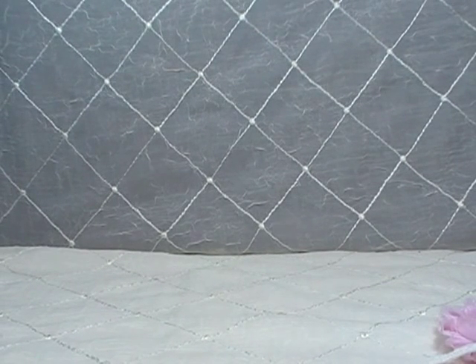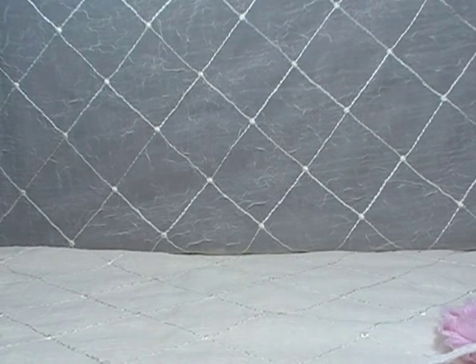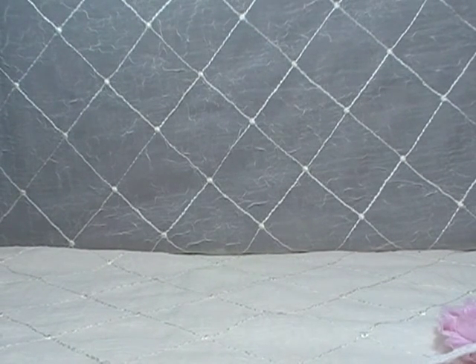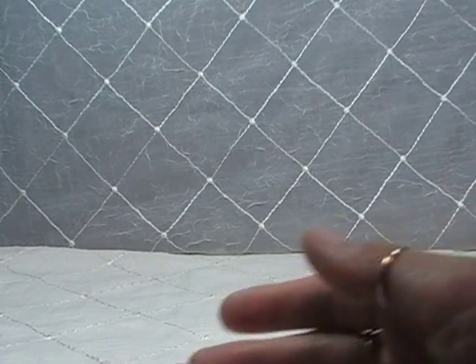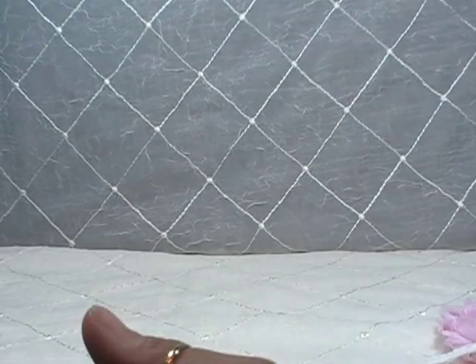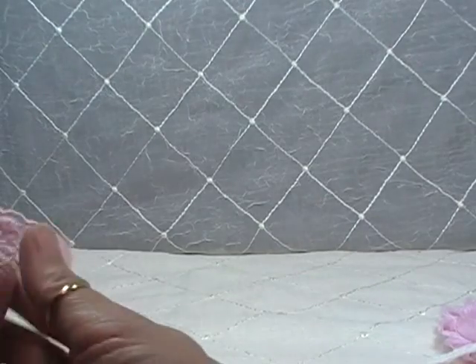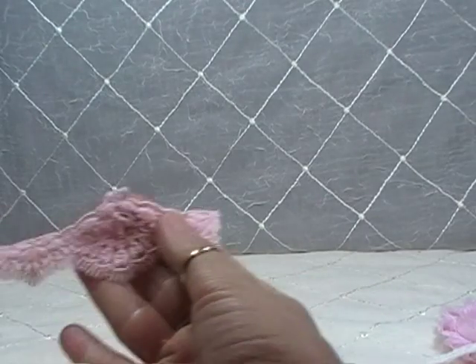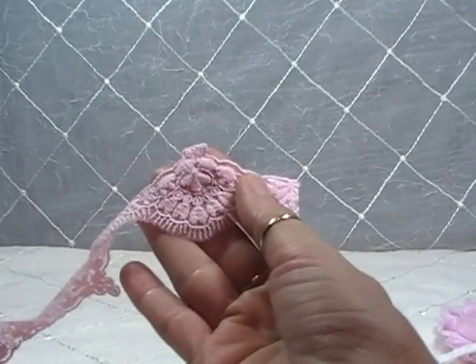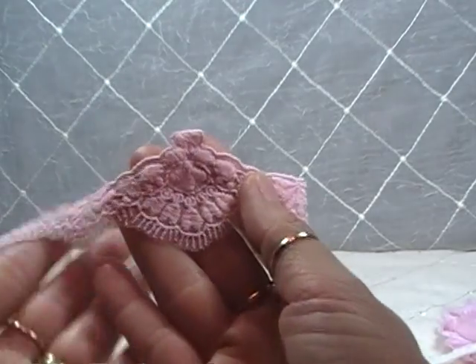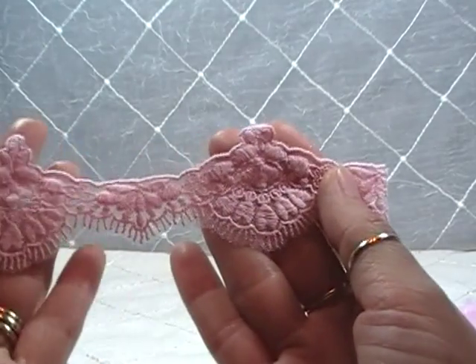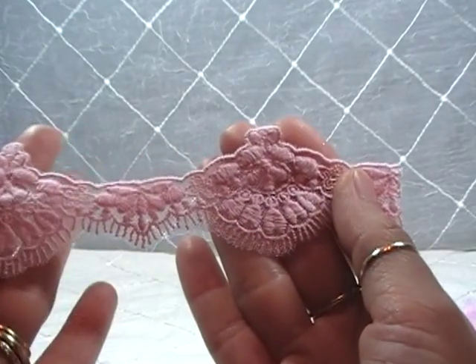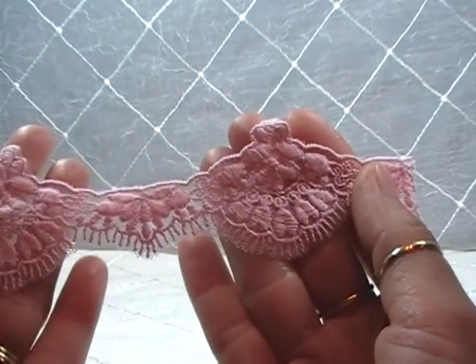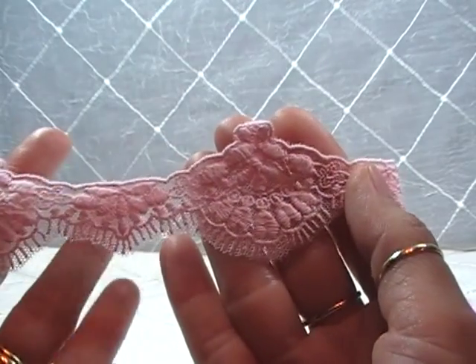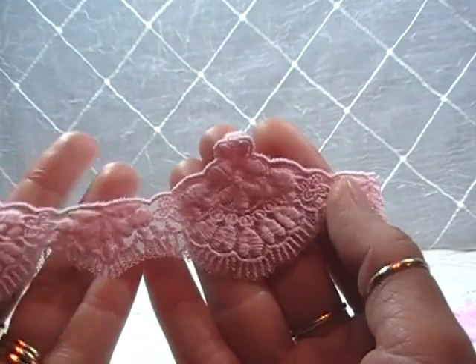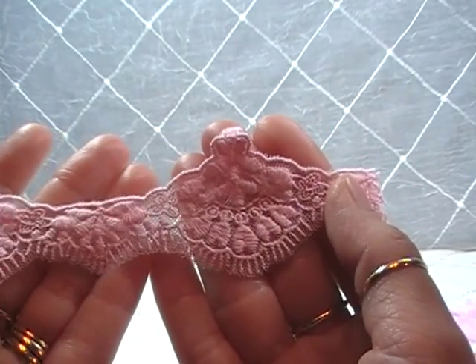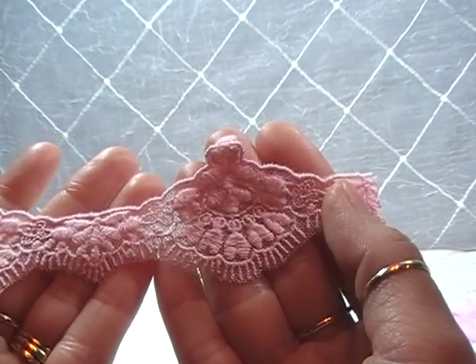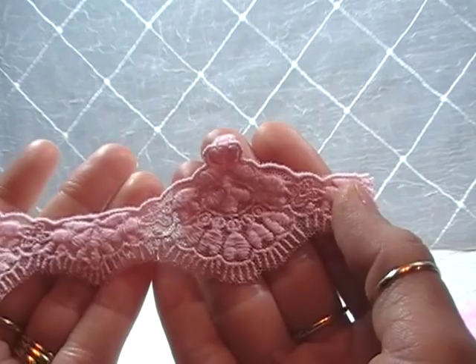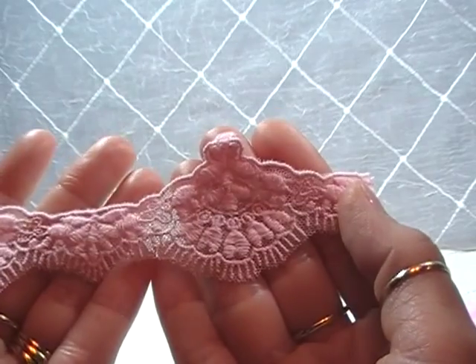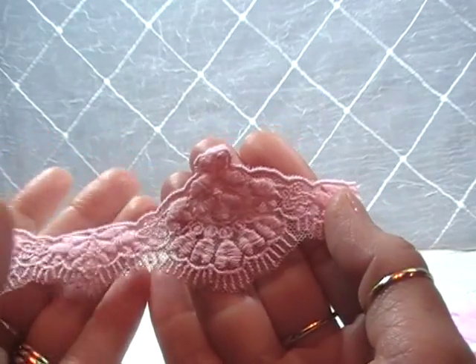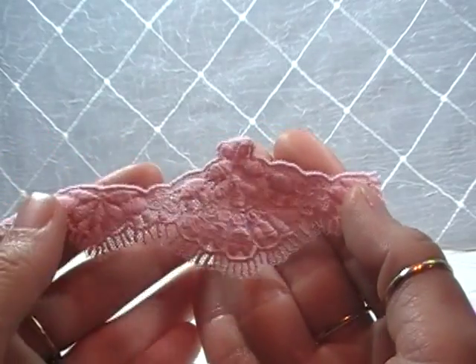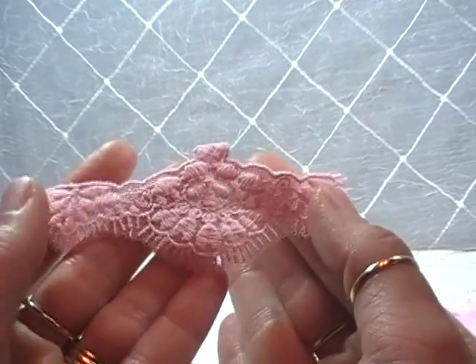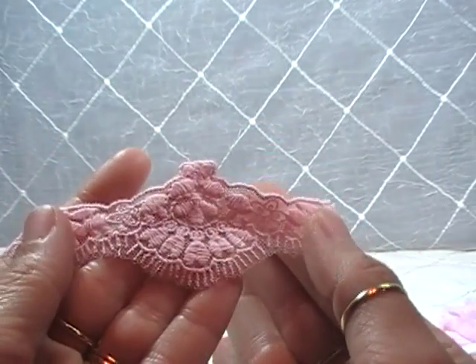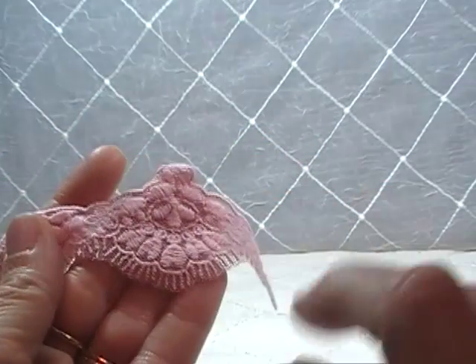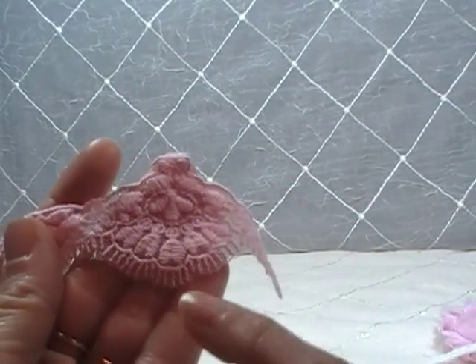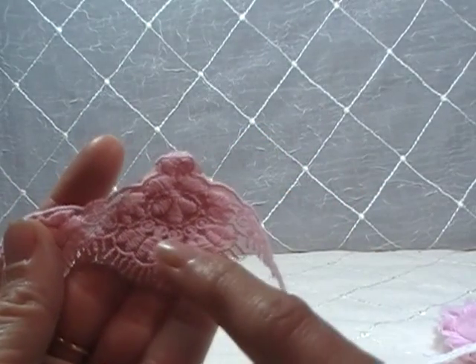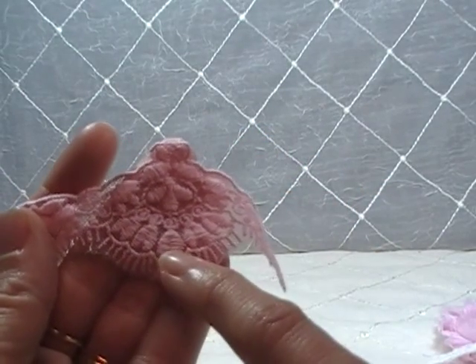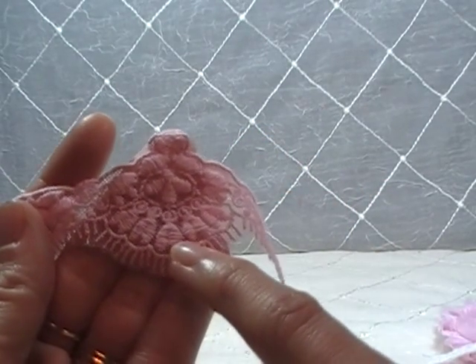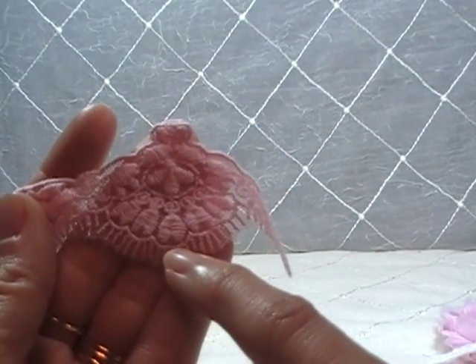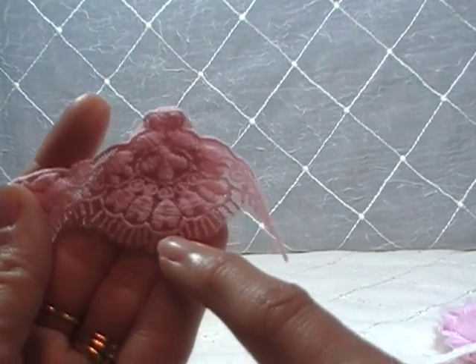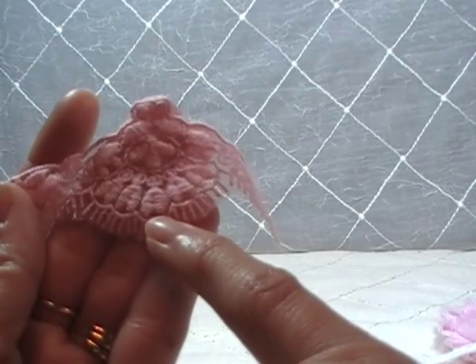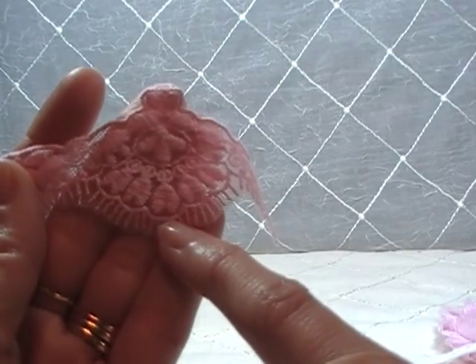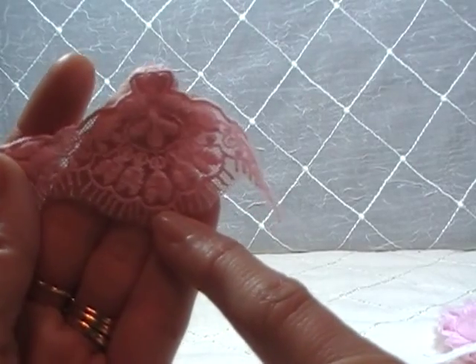So totally a shabby chic project. This is the other lace I used. Really pretty, and you can see how dimensional it is. It almost looks like it's got little hearts too, like little upside-down hearts.